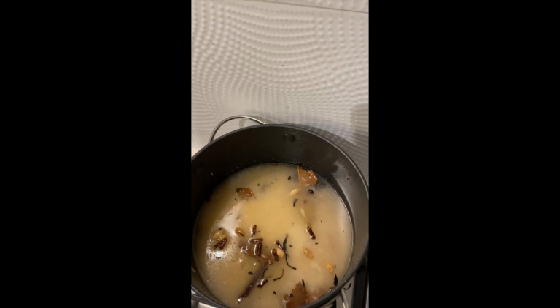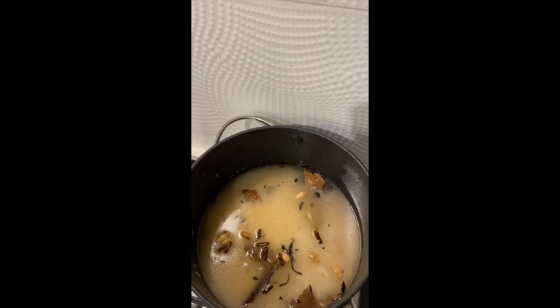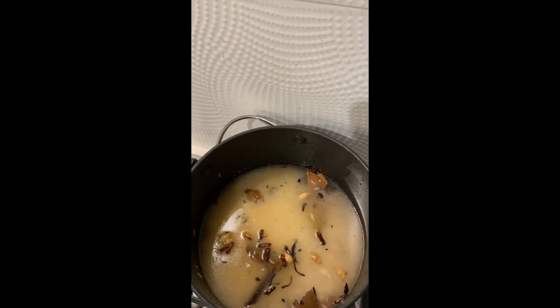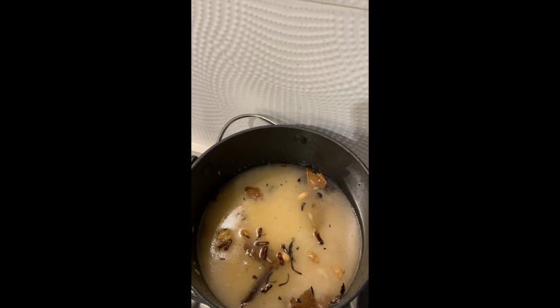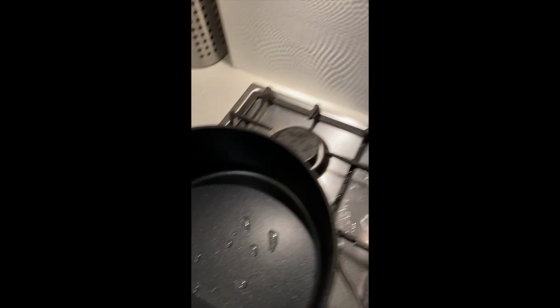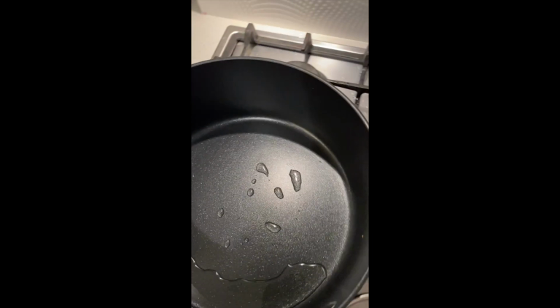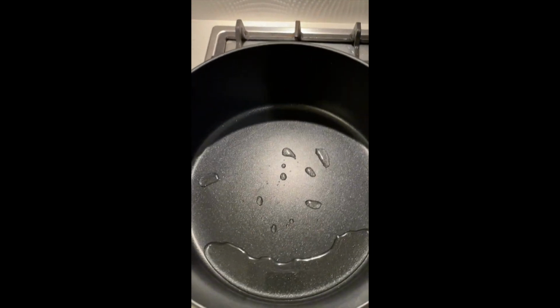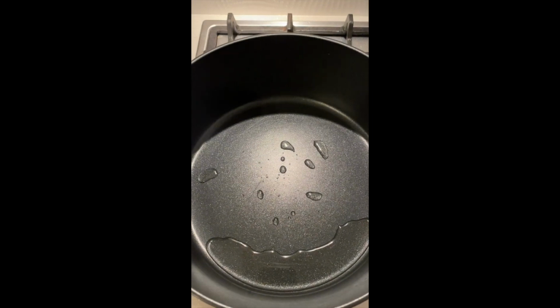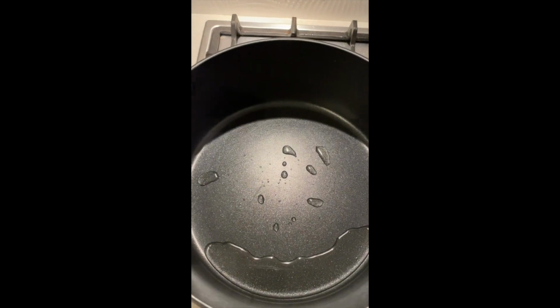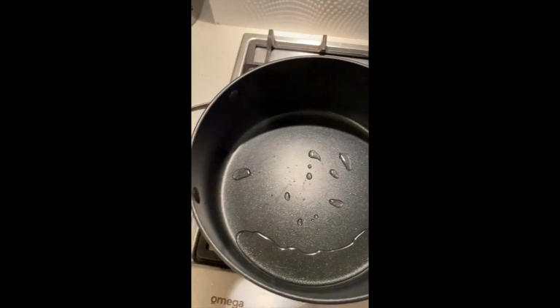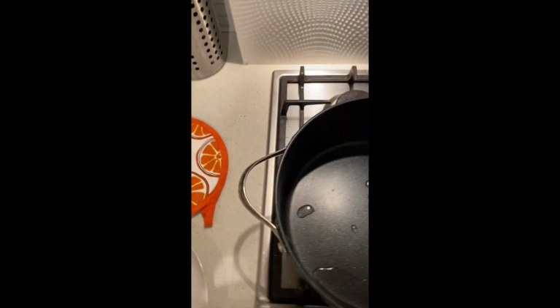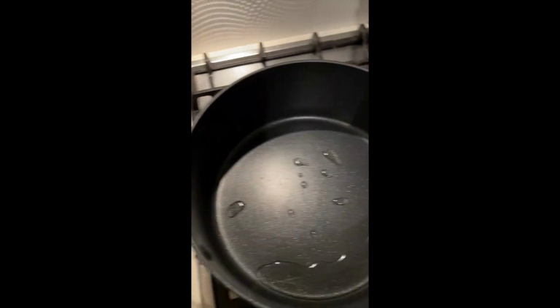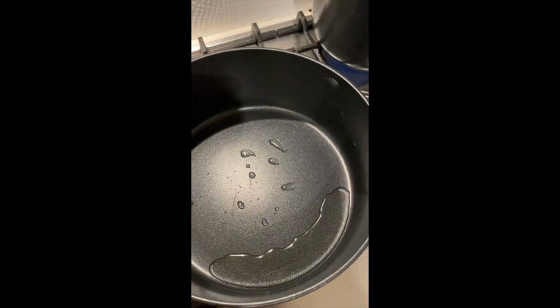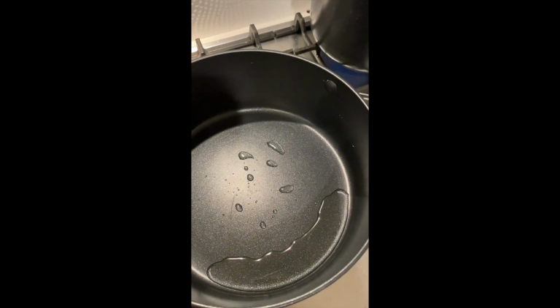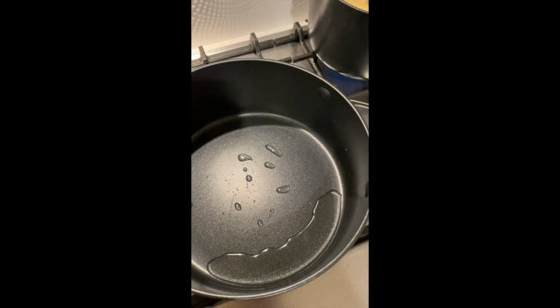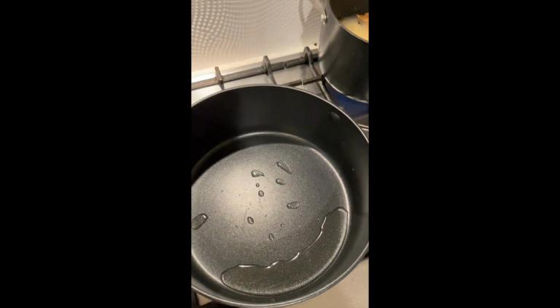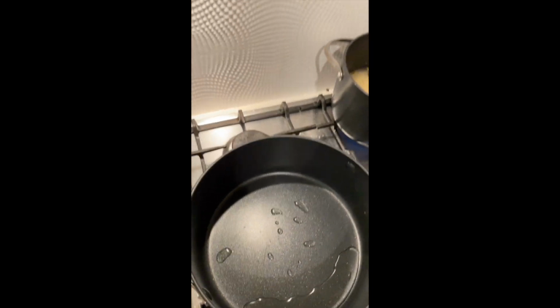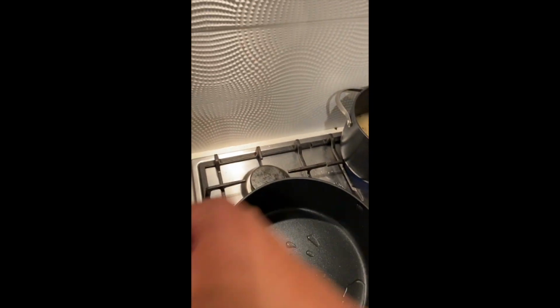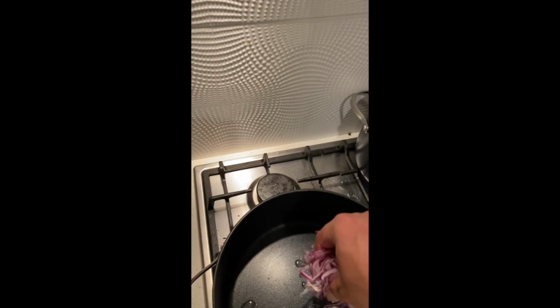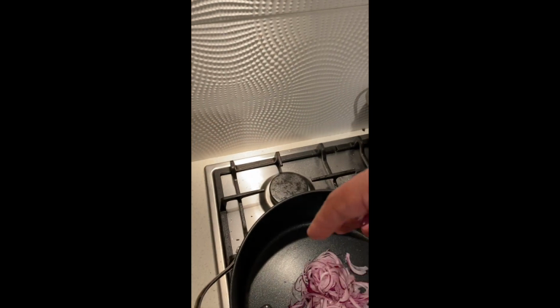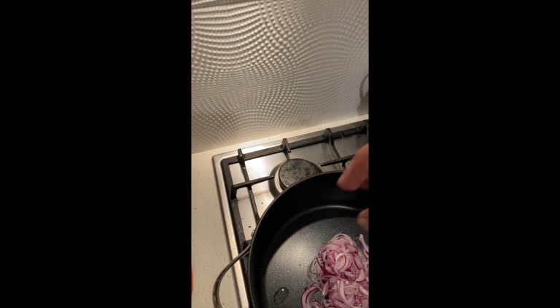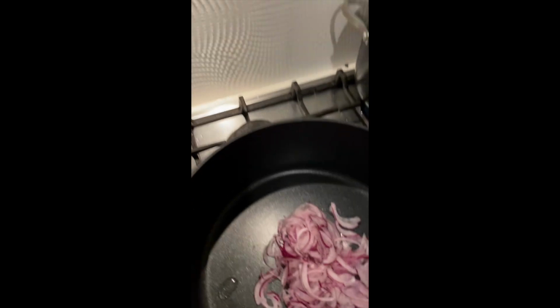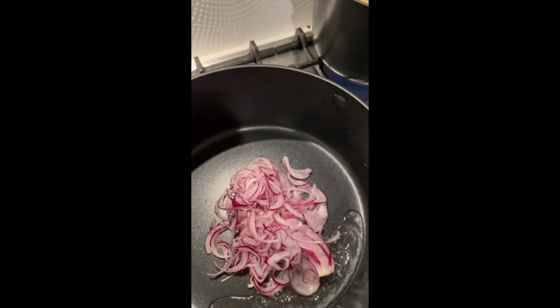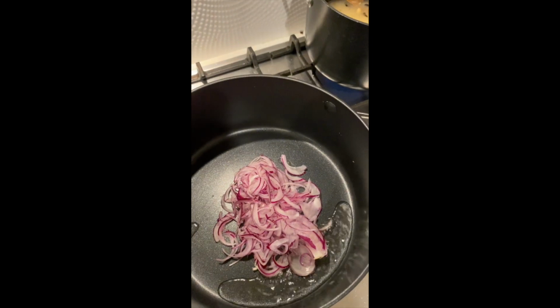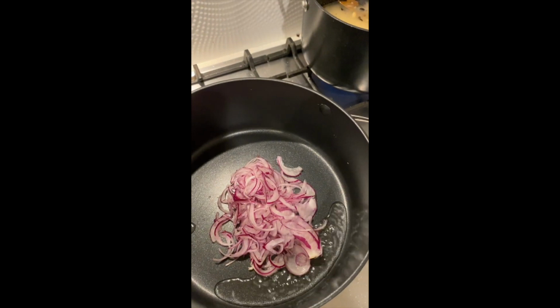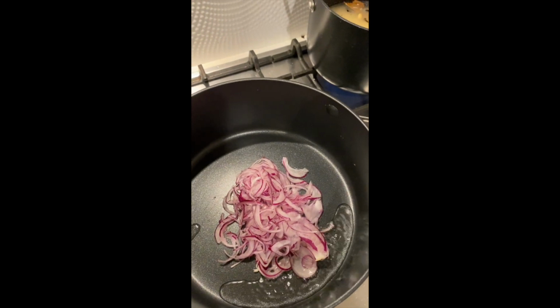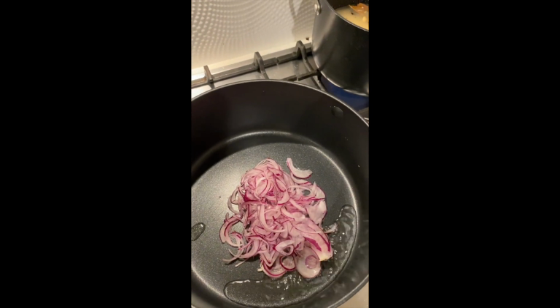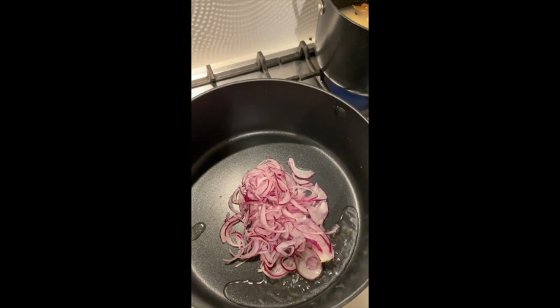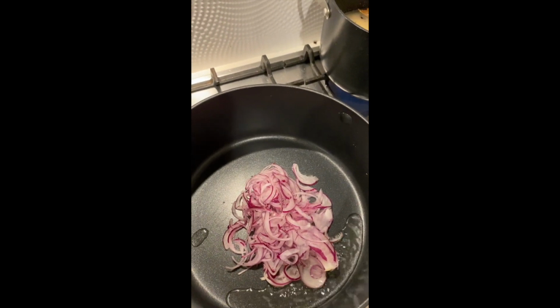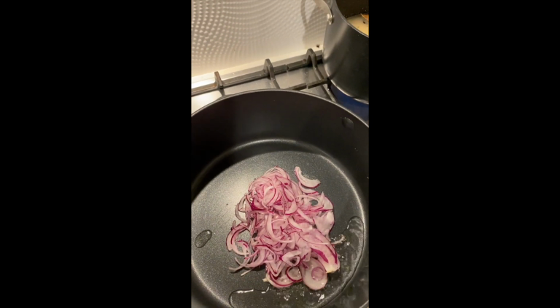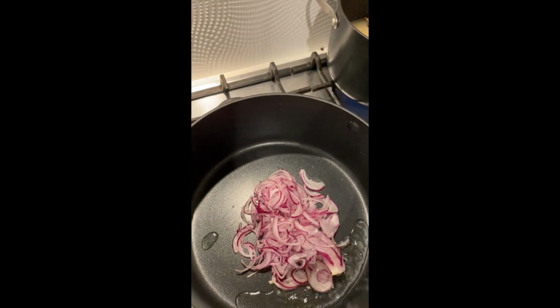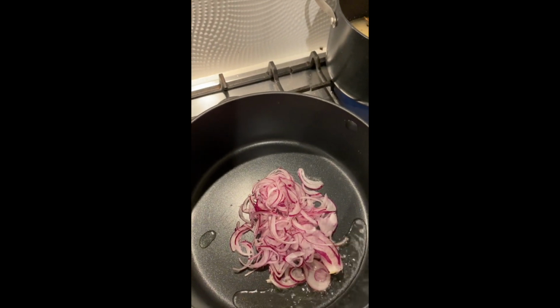Rice with those aromatics, and we've got the next pan ready to start the lamb off. I'm just going to add all the remaining onion, and then once that's sautéed, we'll add the ginger and garlic.